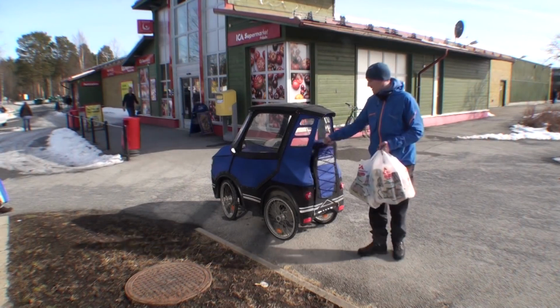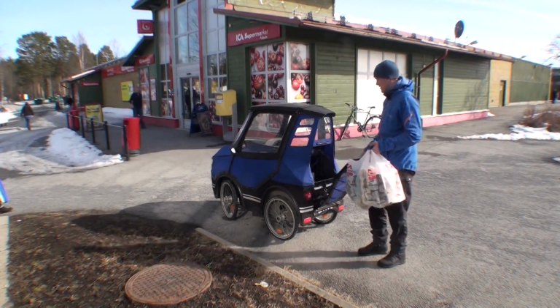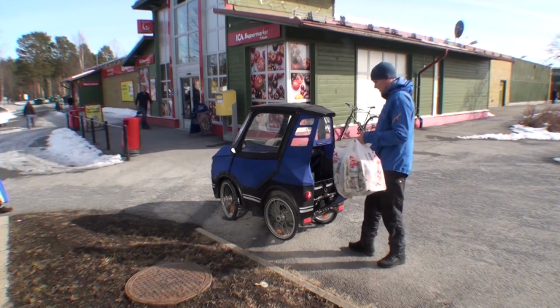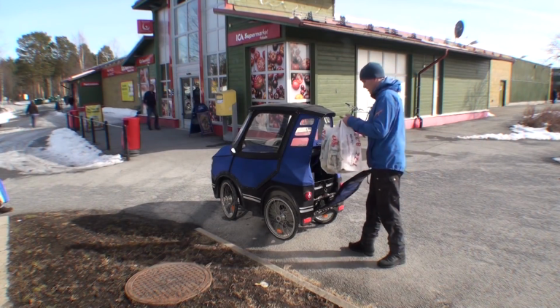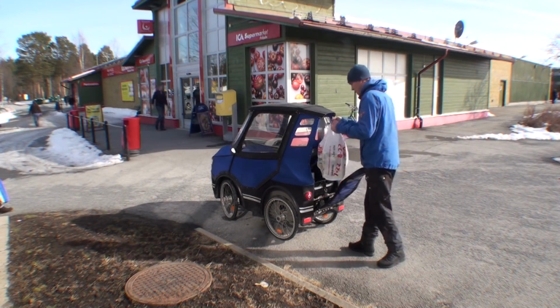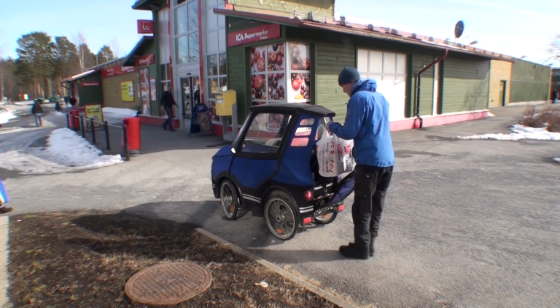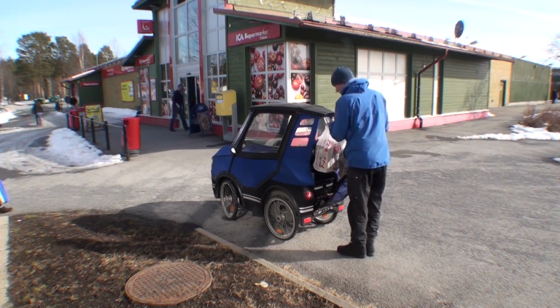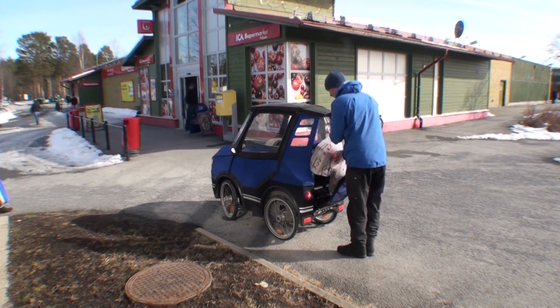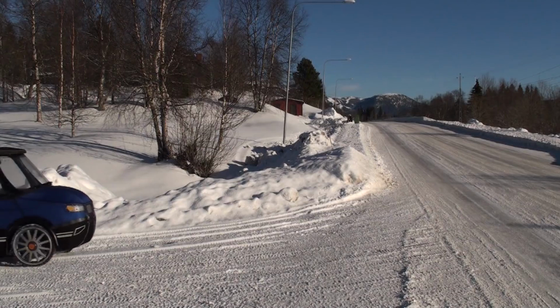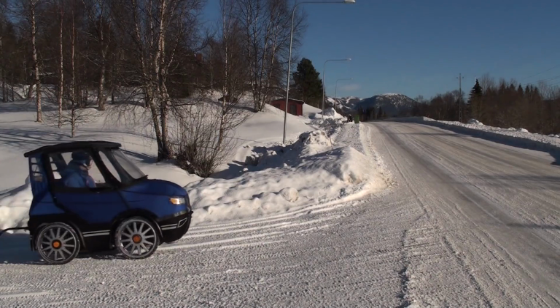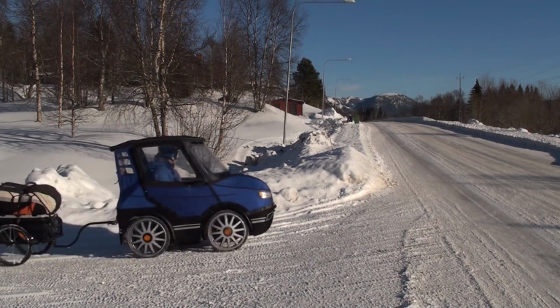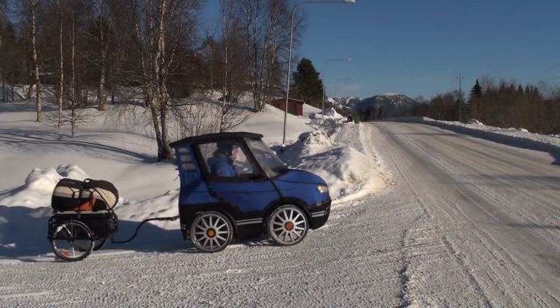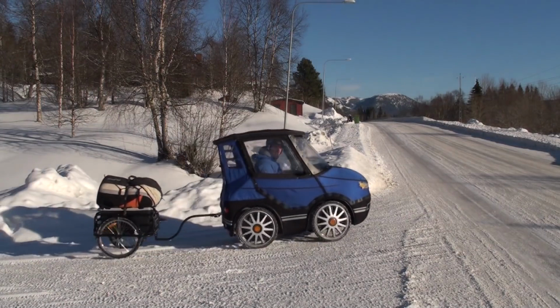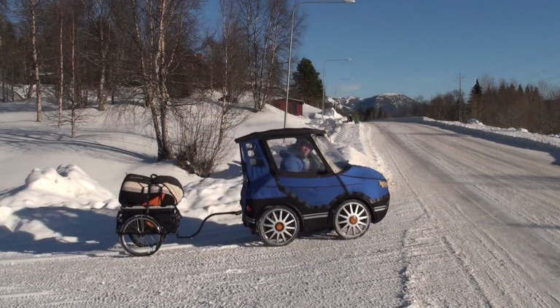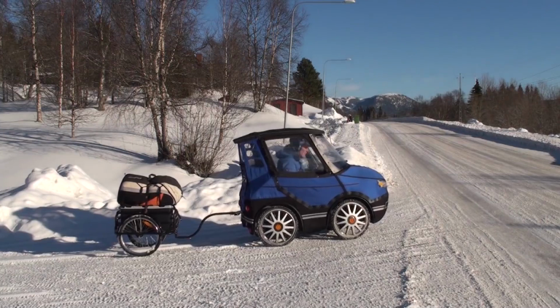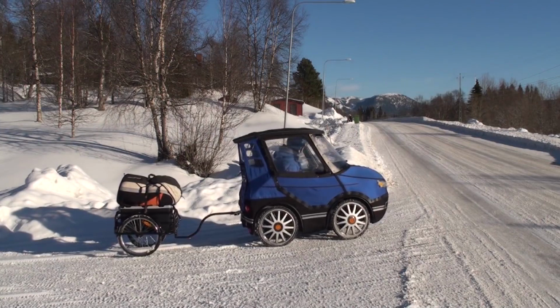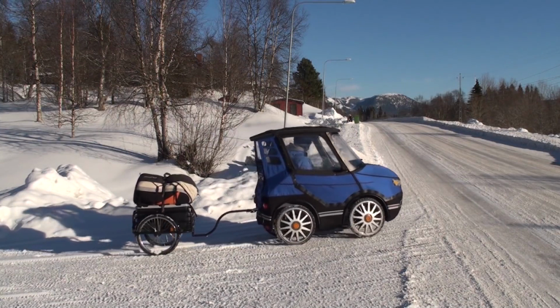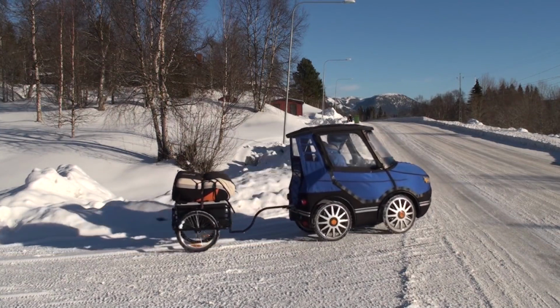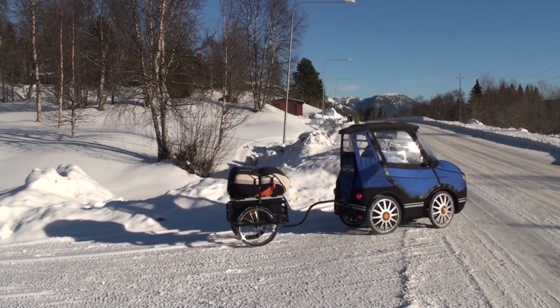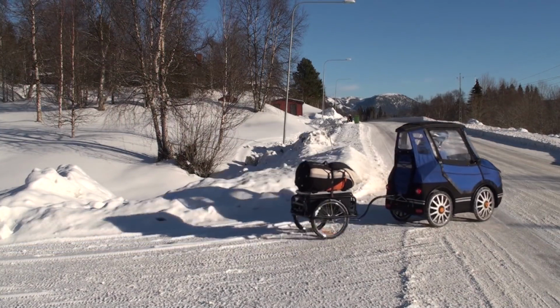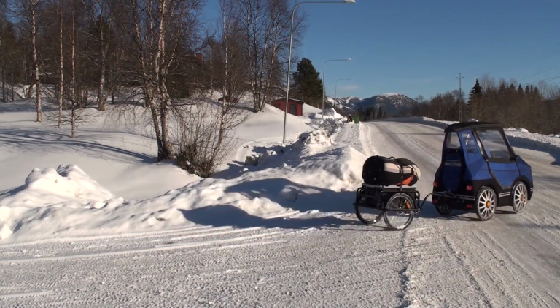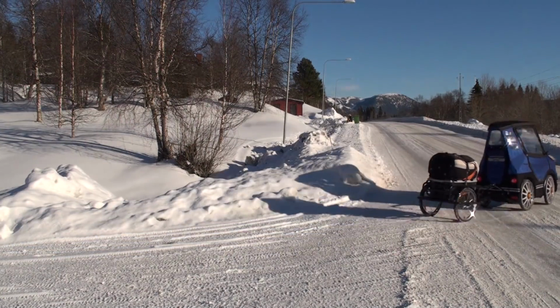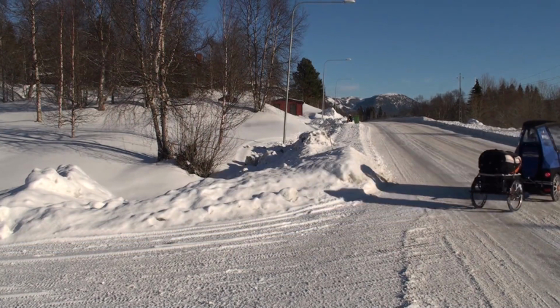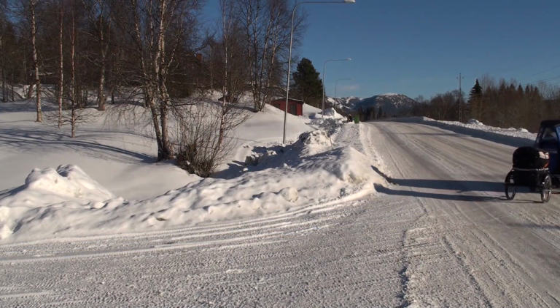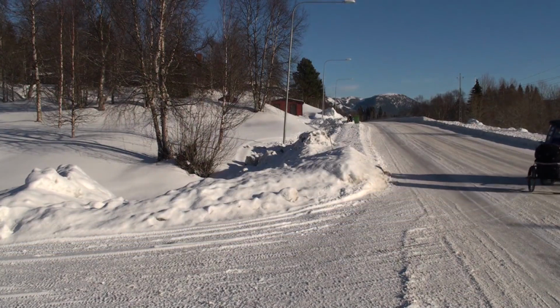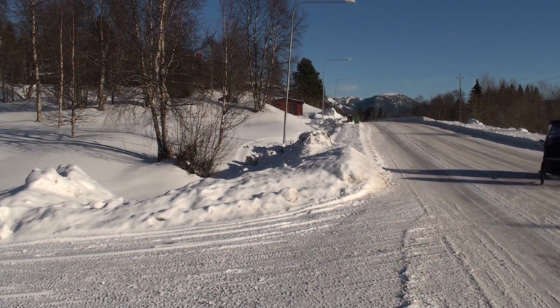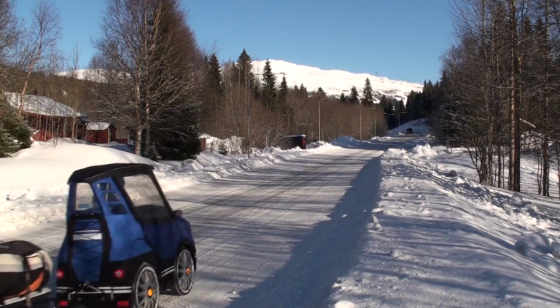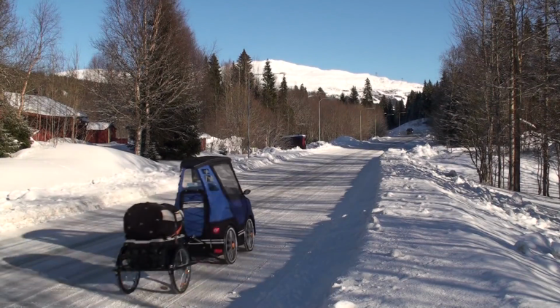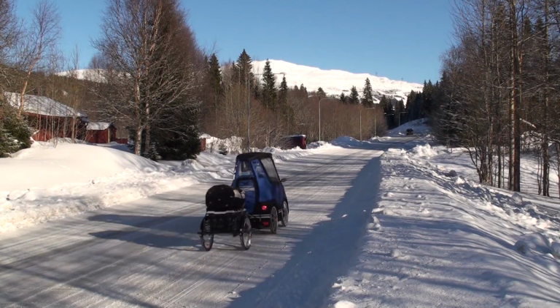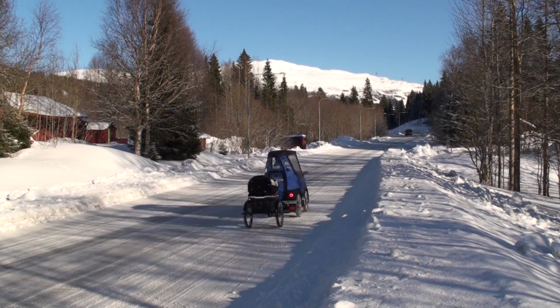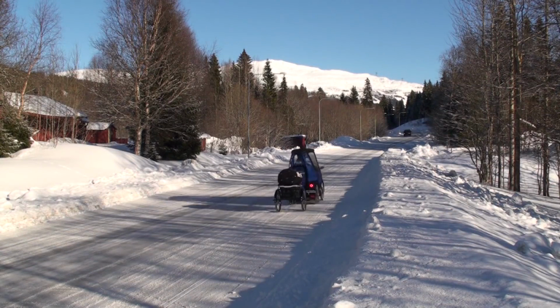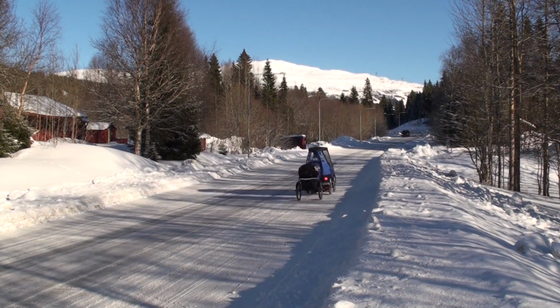There is room for some baggage in the back, and if you want to bring your children or you need more baggage, you can hook on a bike trailer. Here I'm bringing my paraglider to go flying.